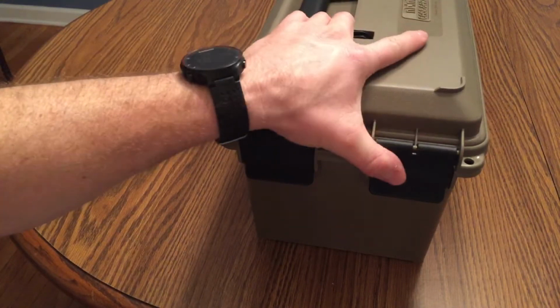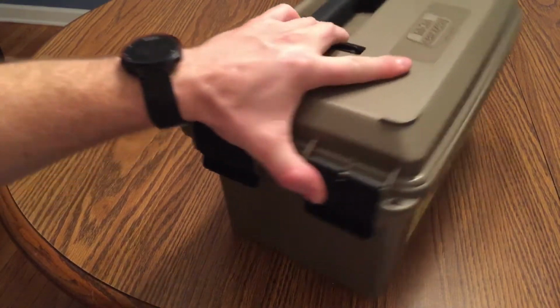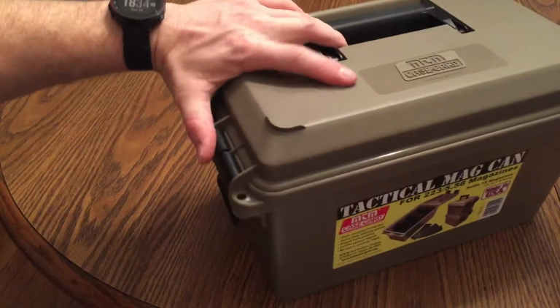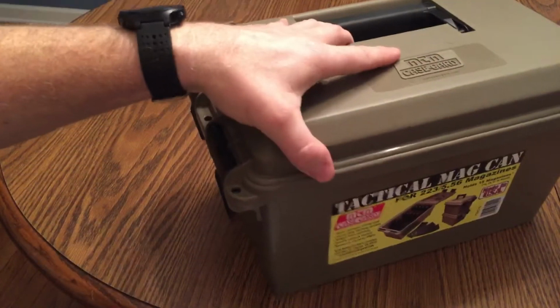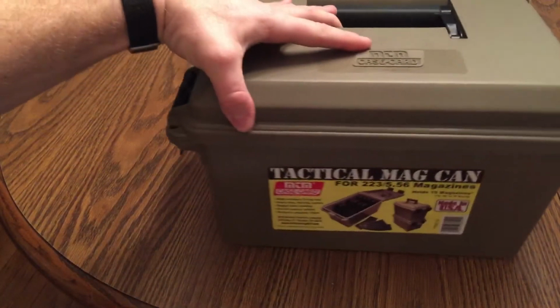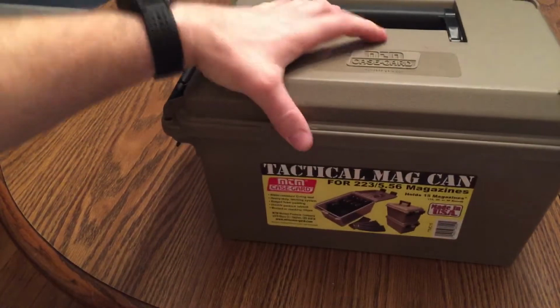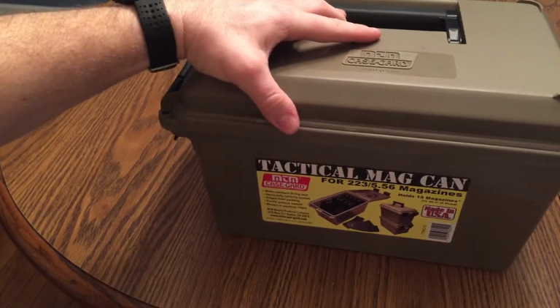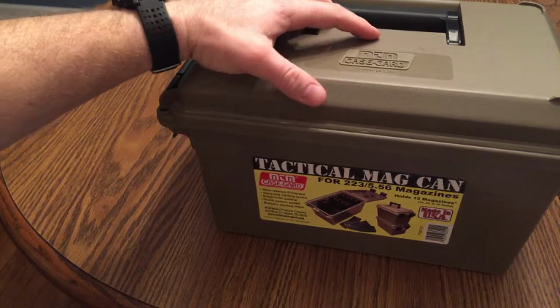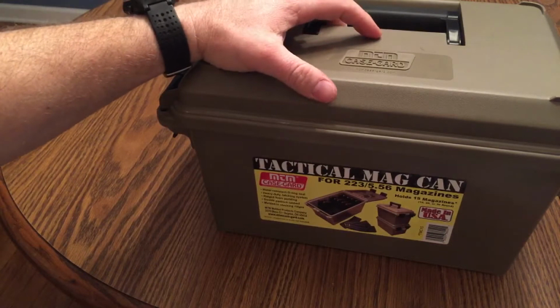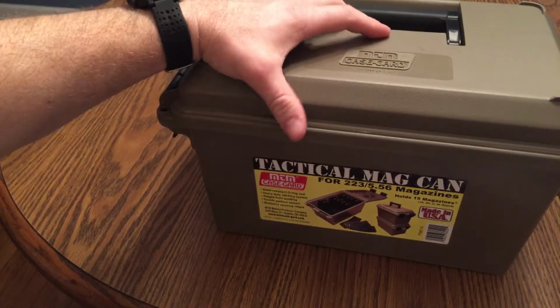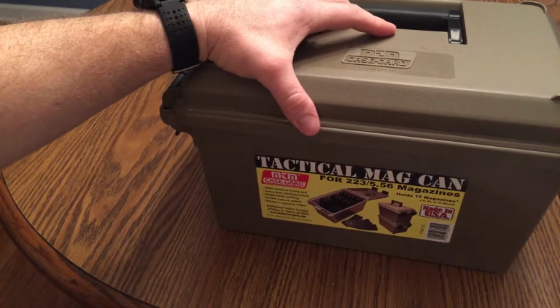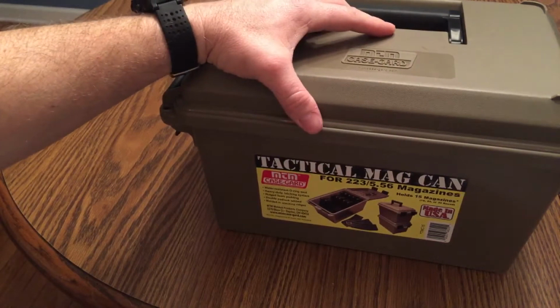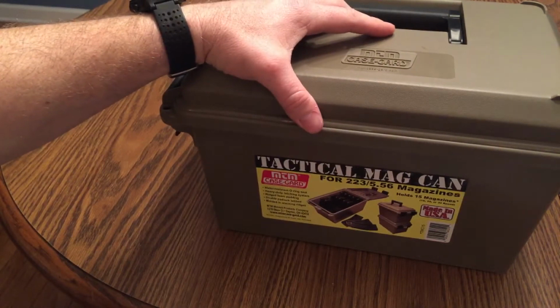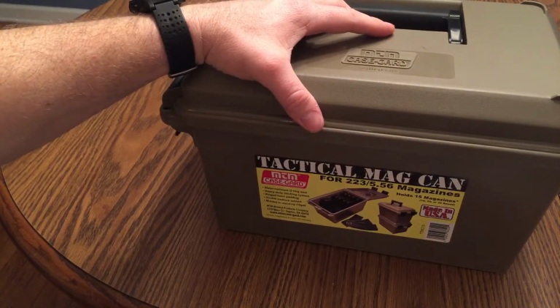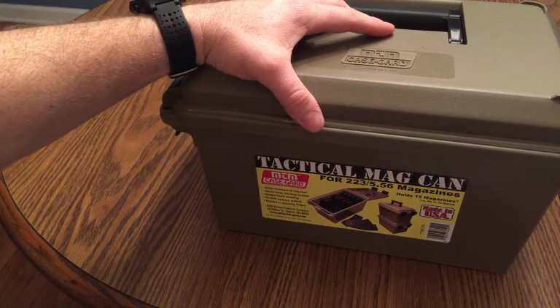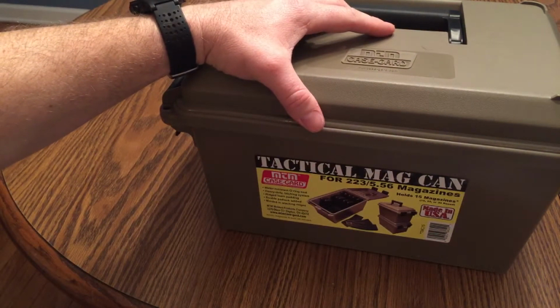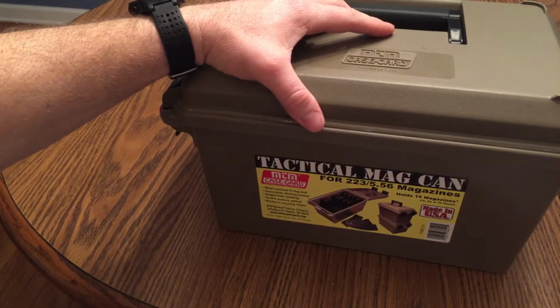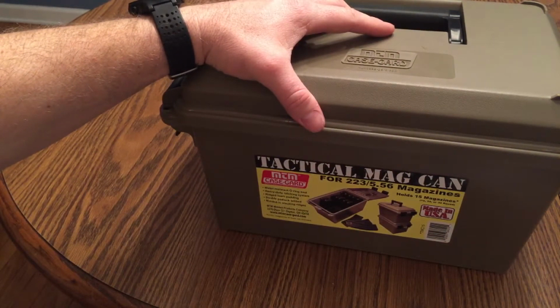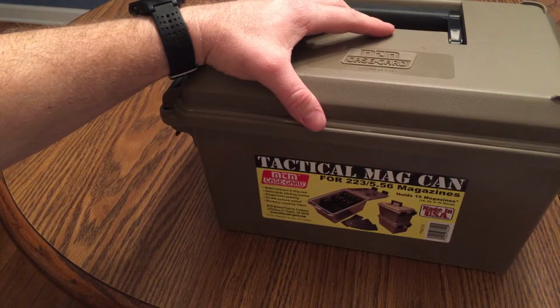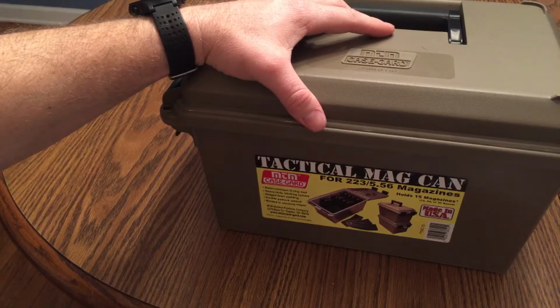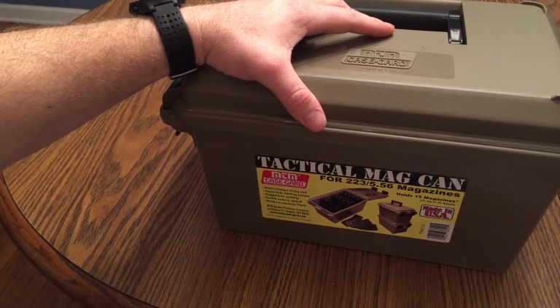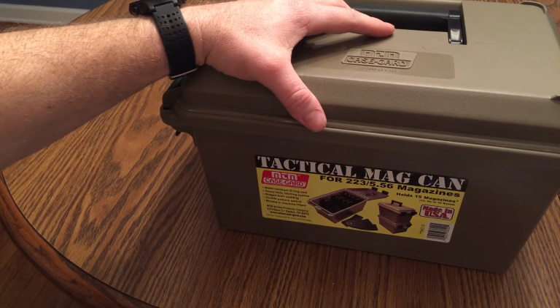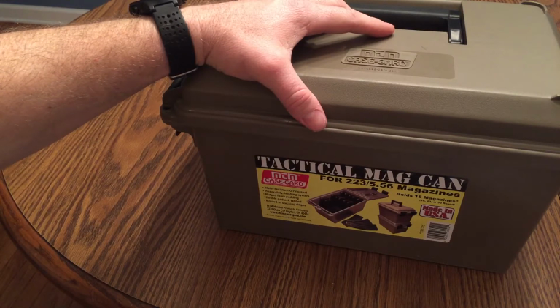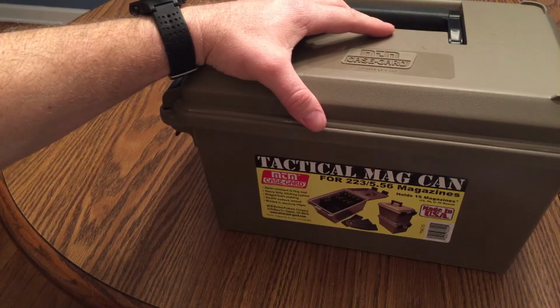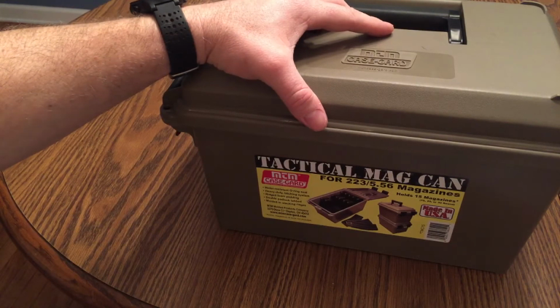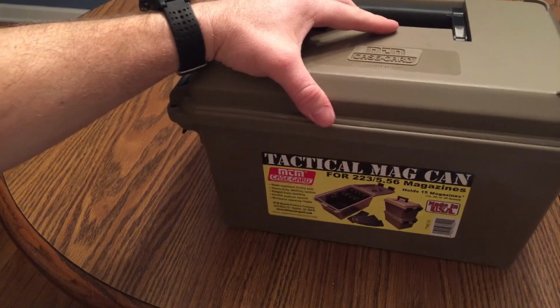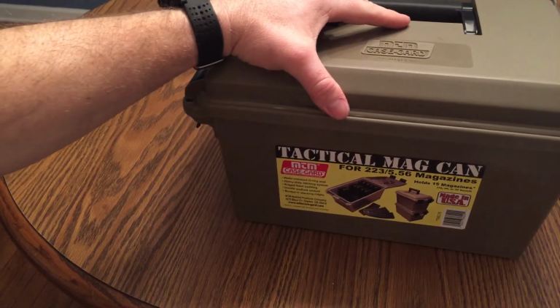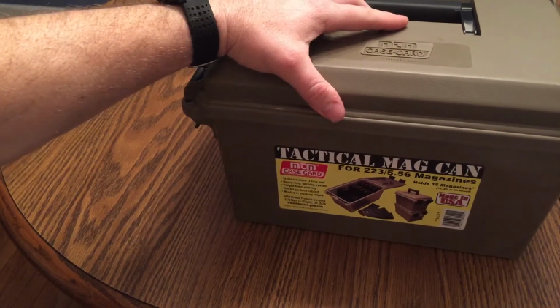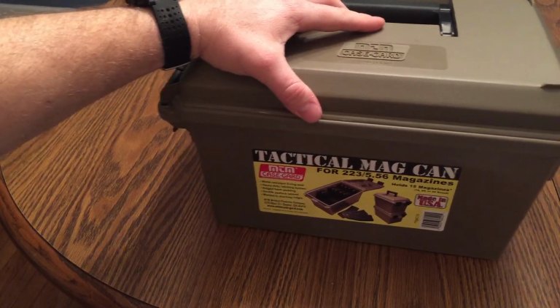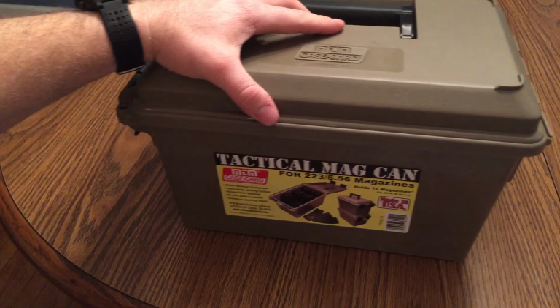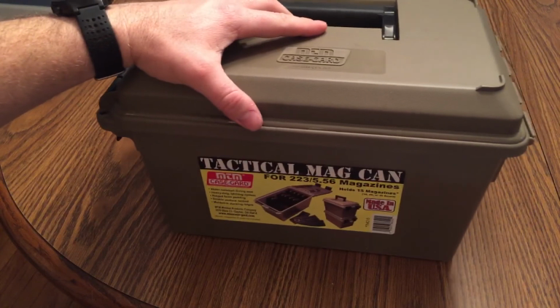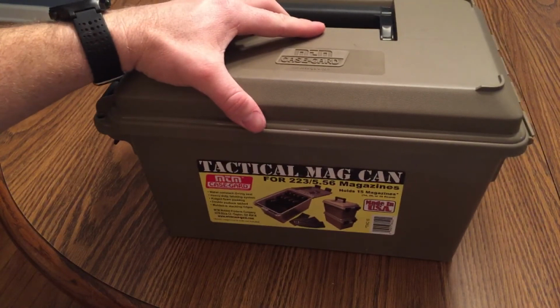So here it is — MTM Case Guard's Tactical Mag Can. As you can see, there's nothing tactical about this, but that's what they call it. If you like the video, like it, and if you like the kind of videos I'm putting out, subscribe. Thanks for watching.